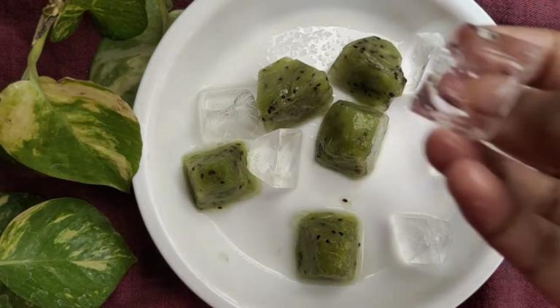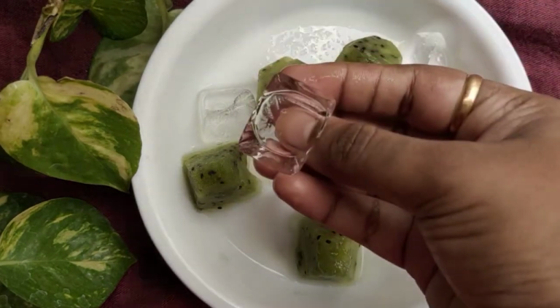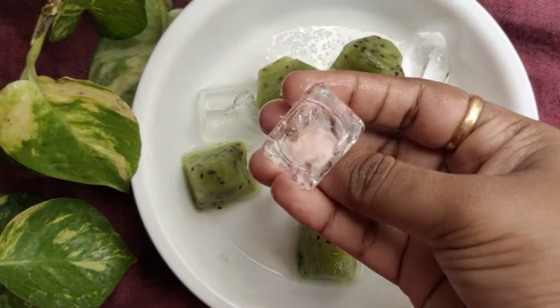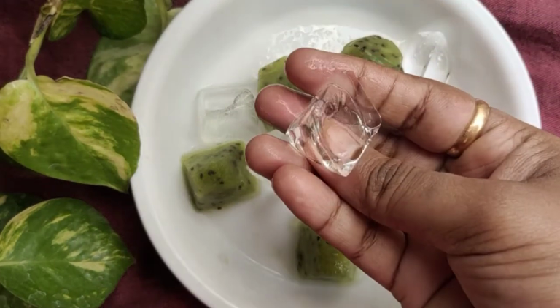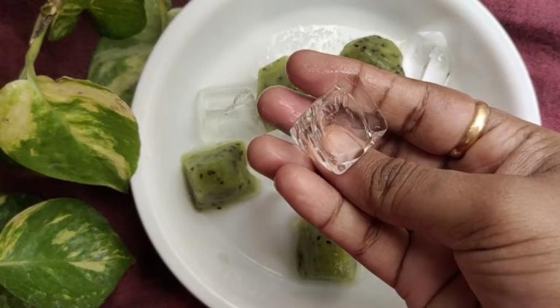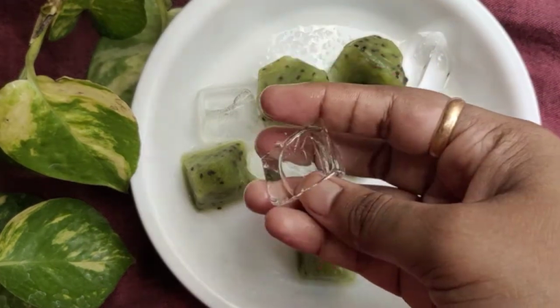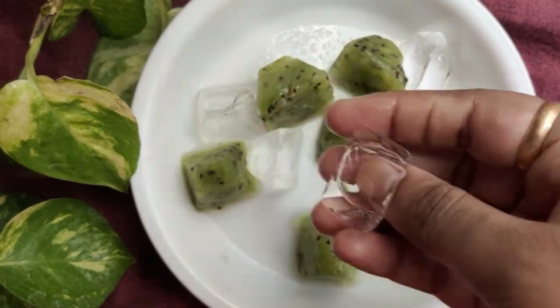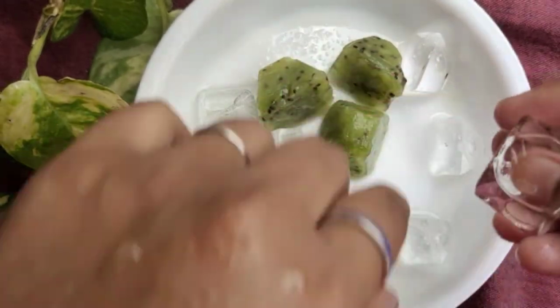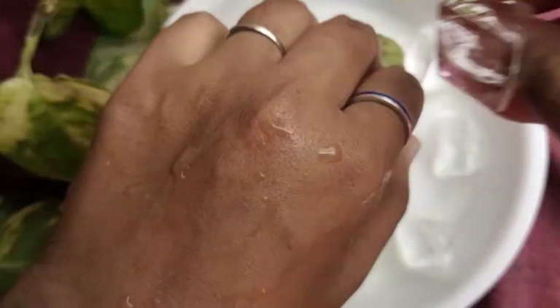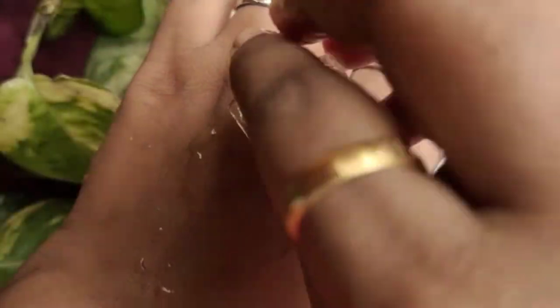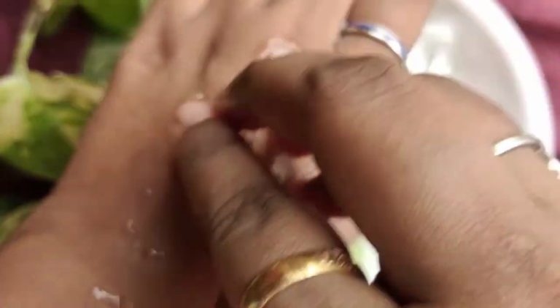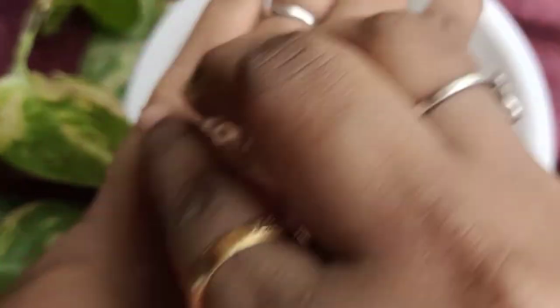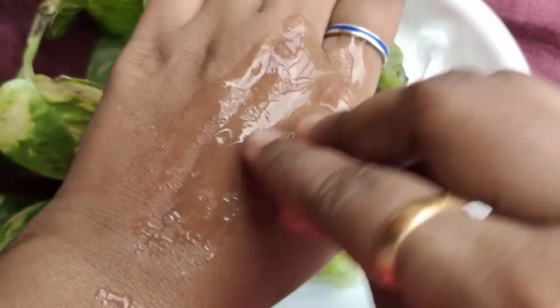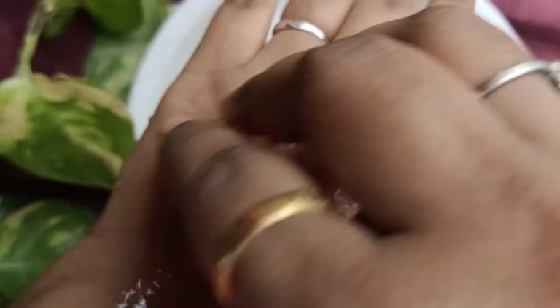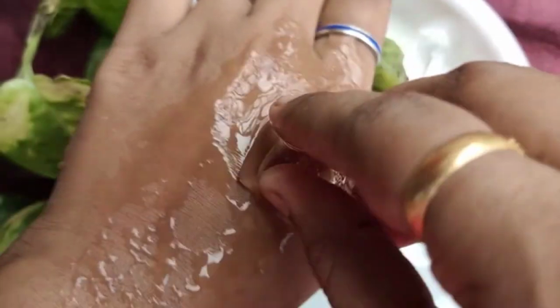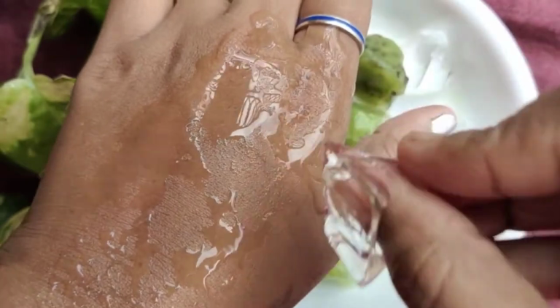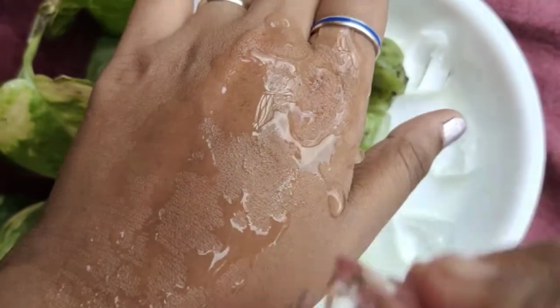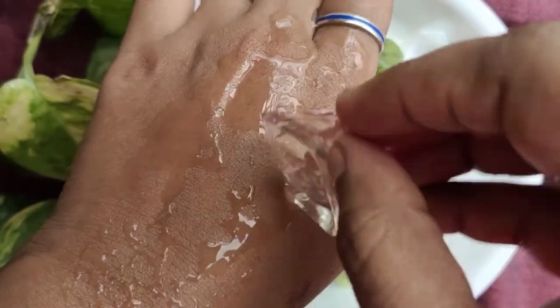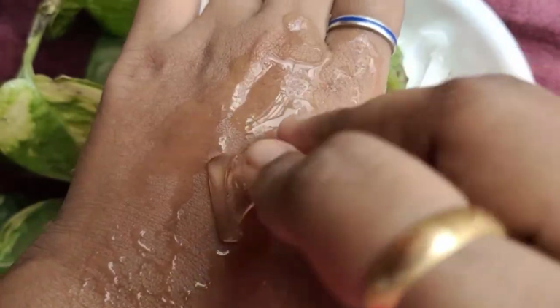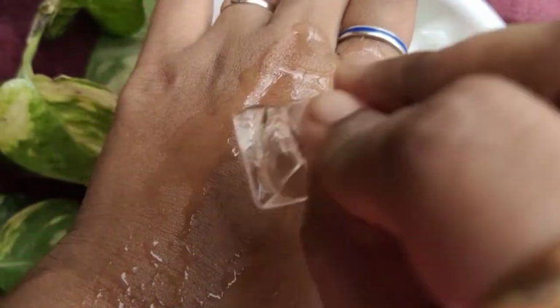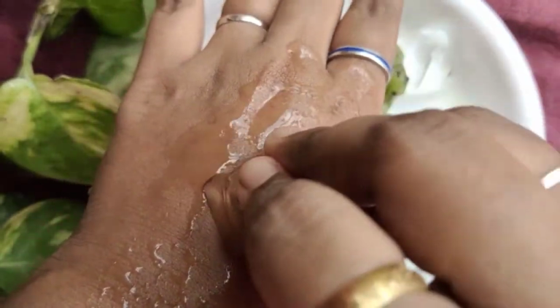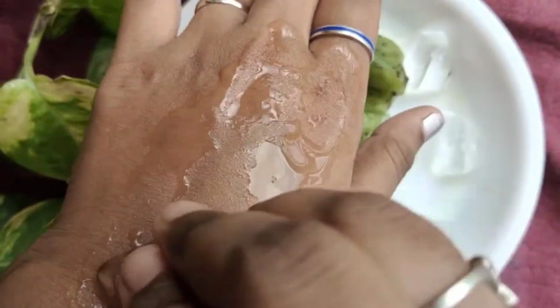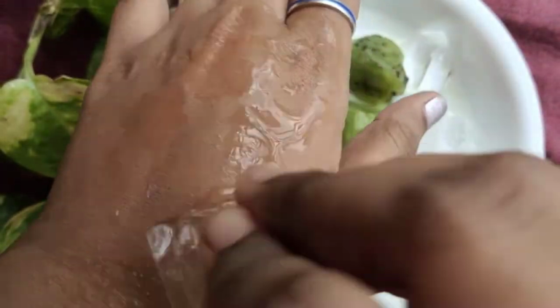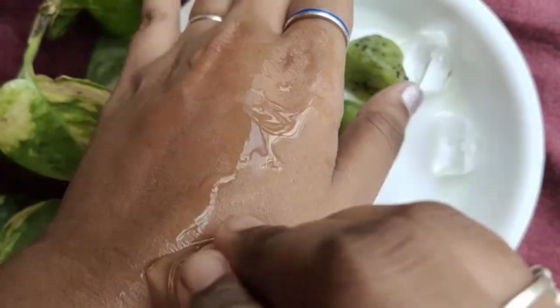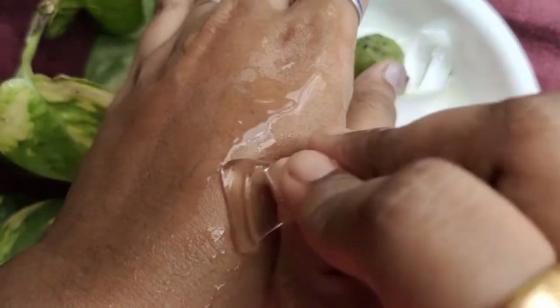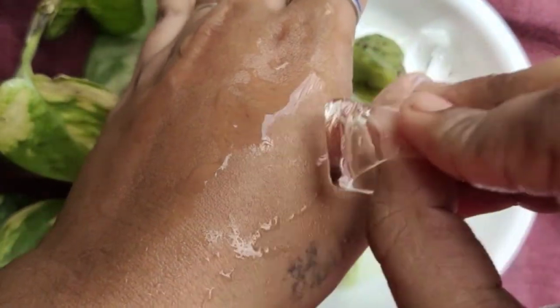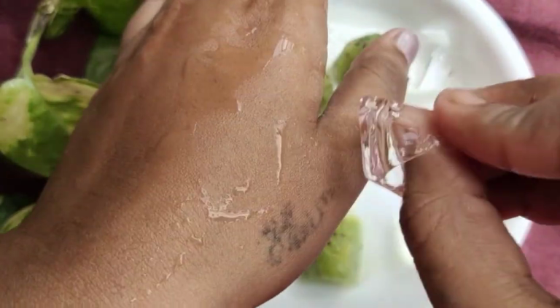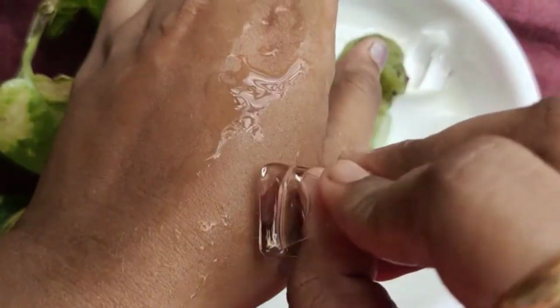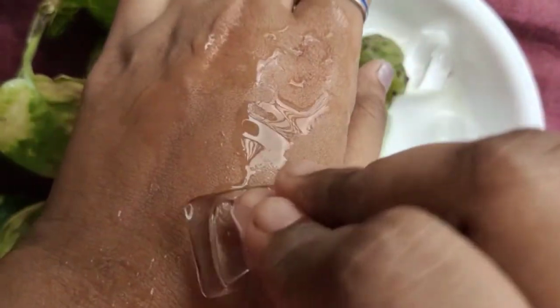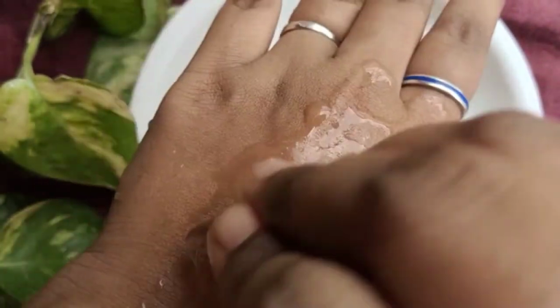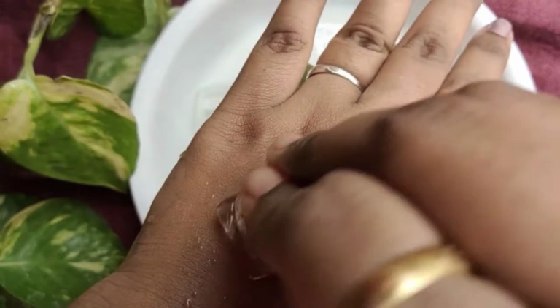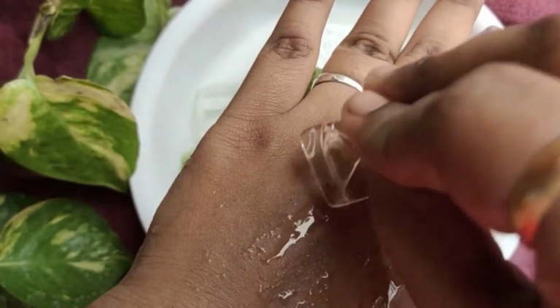How to apply this? Take the ice cubes and add a dab to the skin. Let's open the skin after it gets nice.